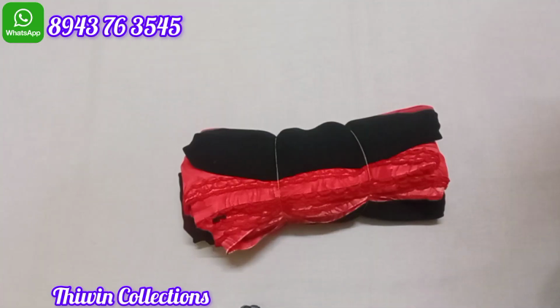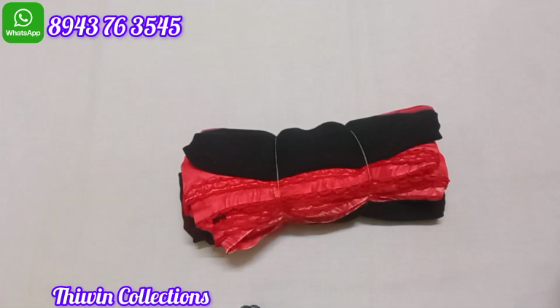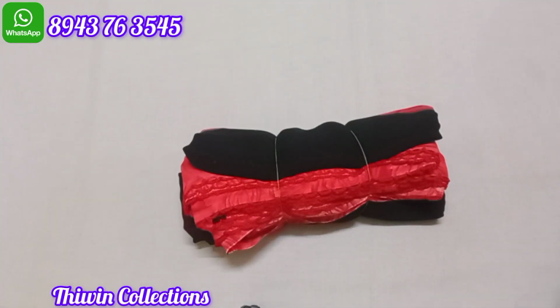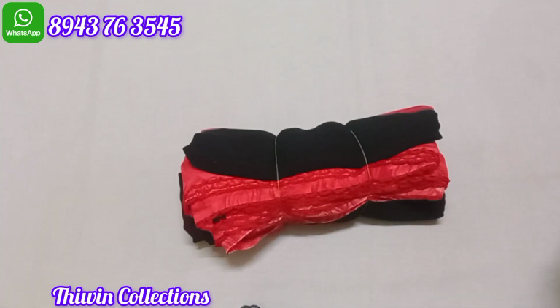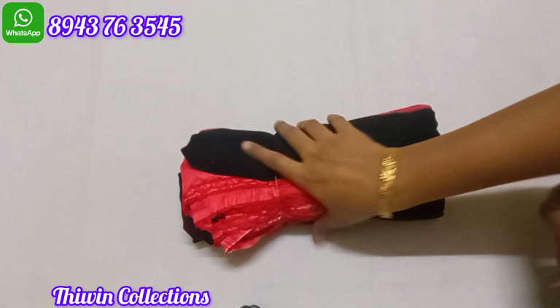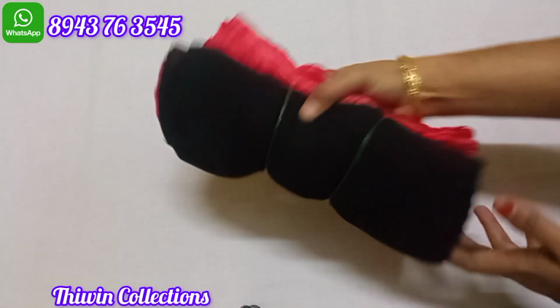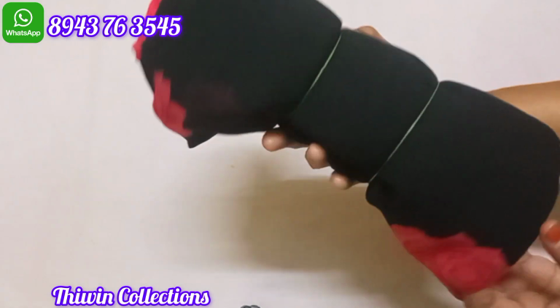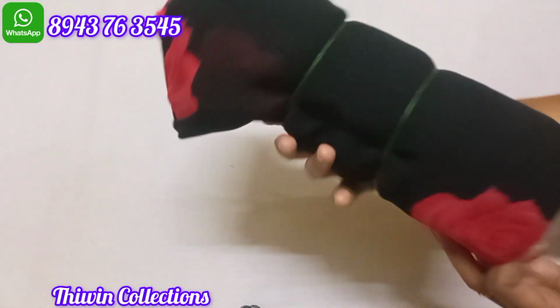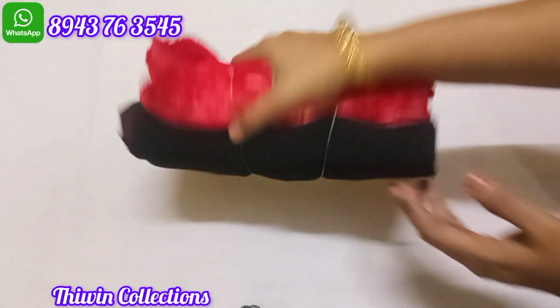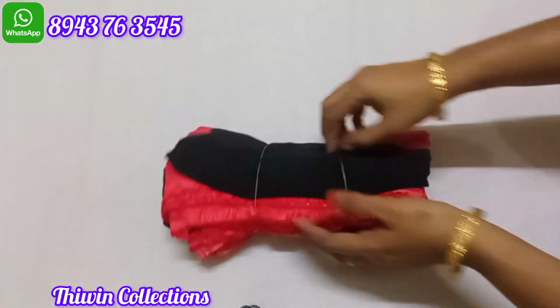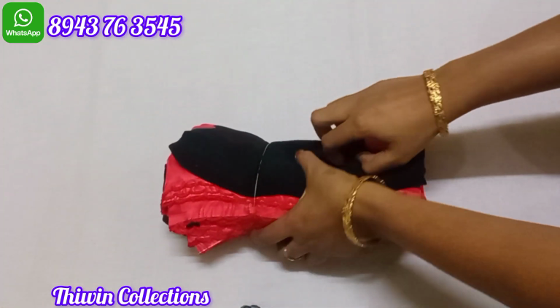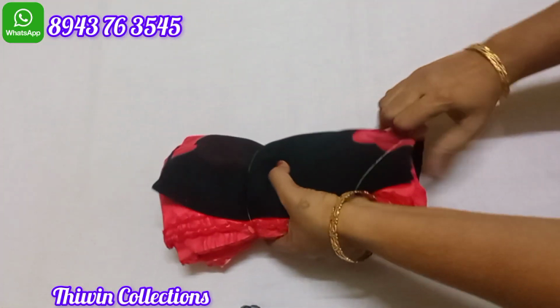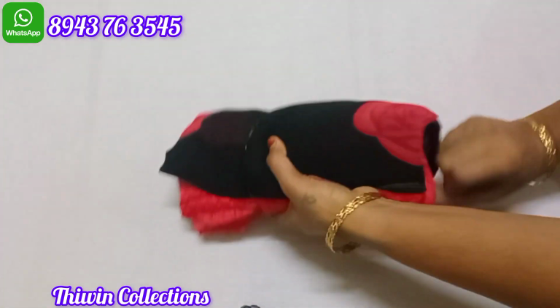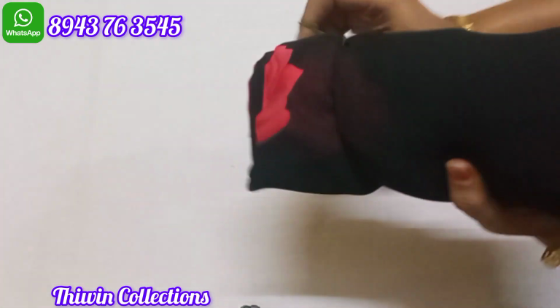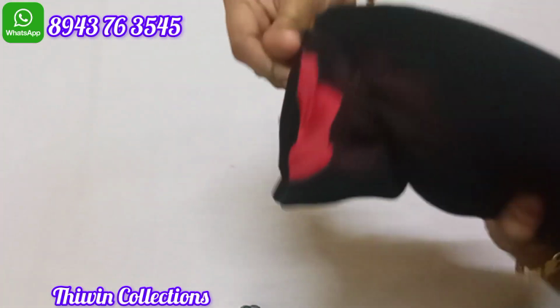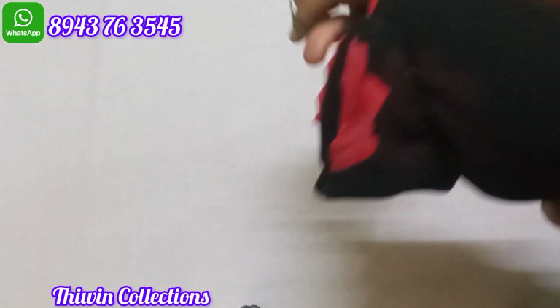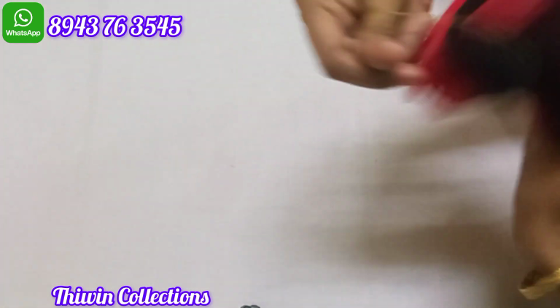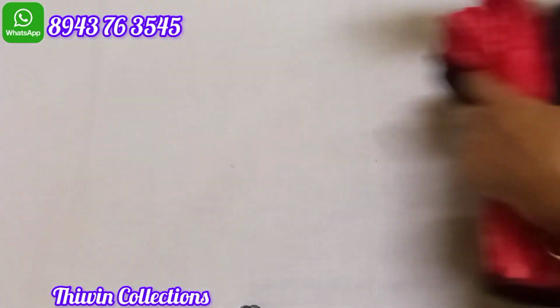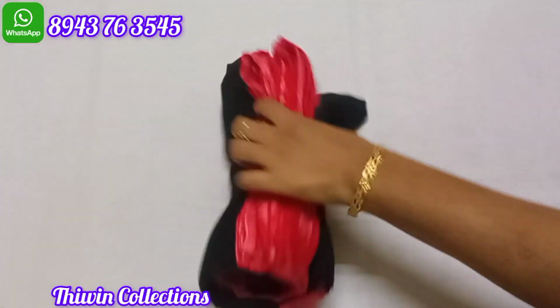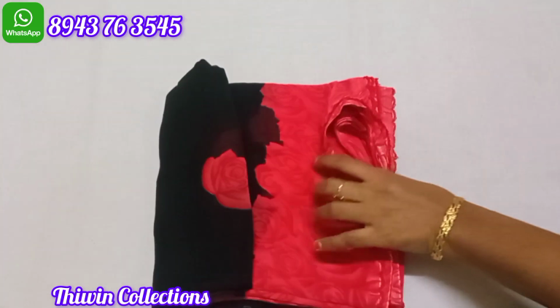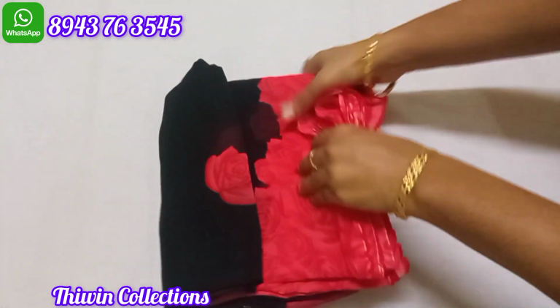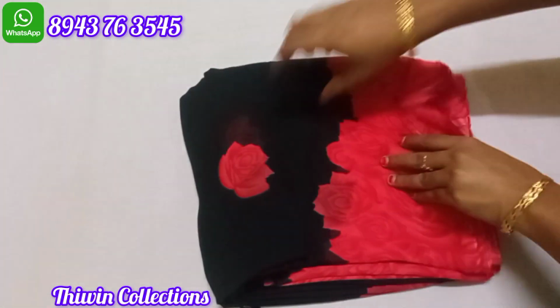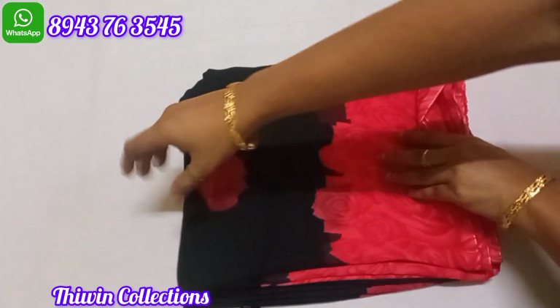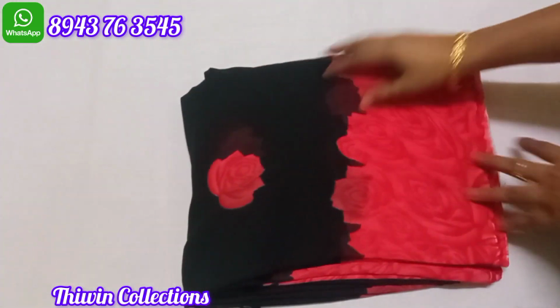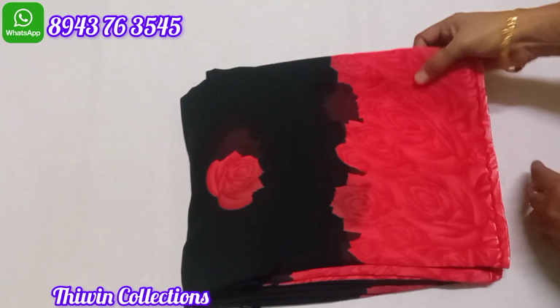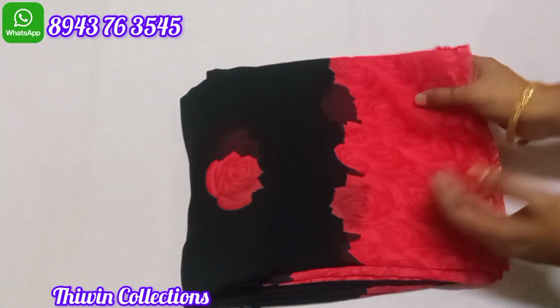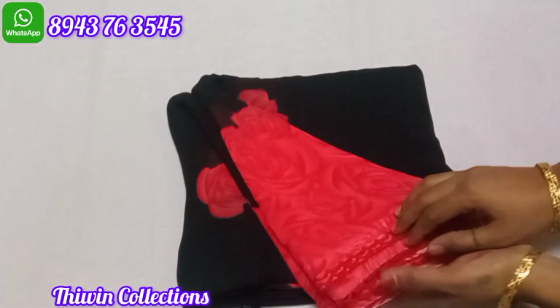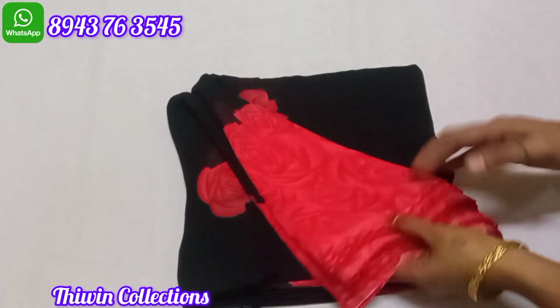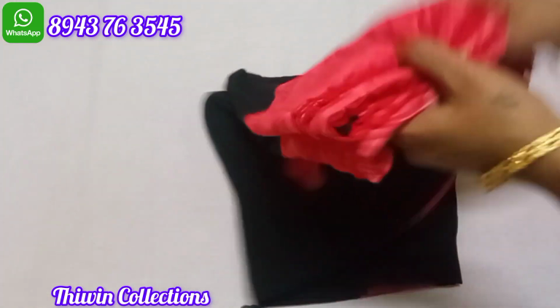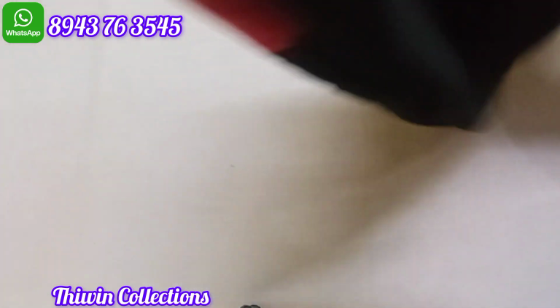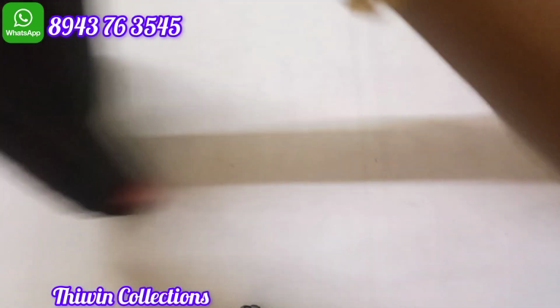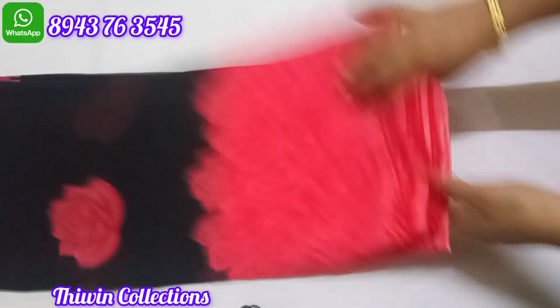Next, sari no. 3. This is a black color — black and red color. This sari is very superb. I will try to coat it. Sari full black color, floral design pattern, red color.